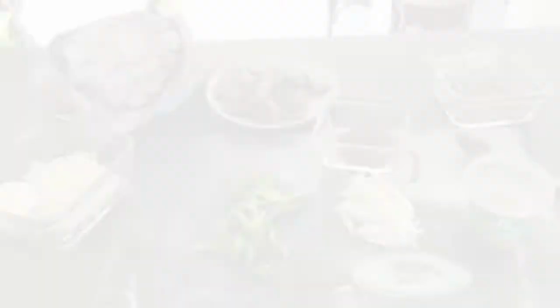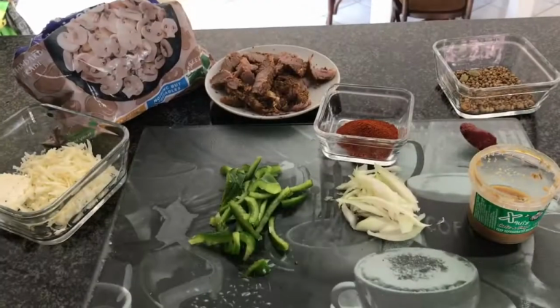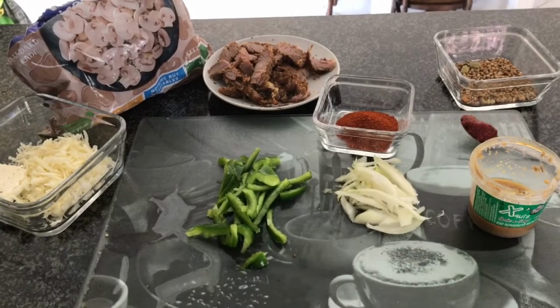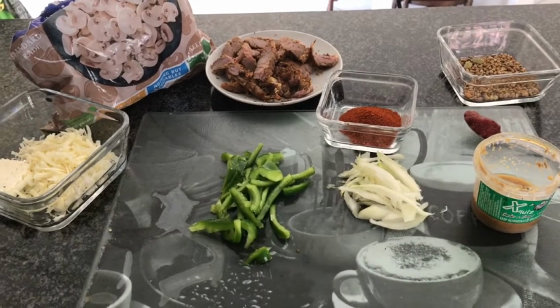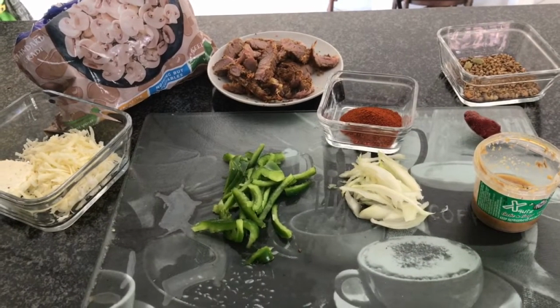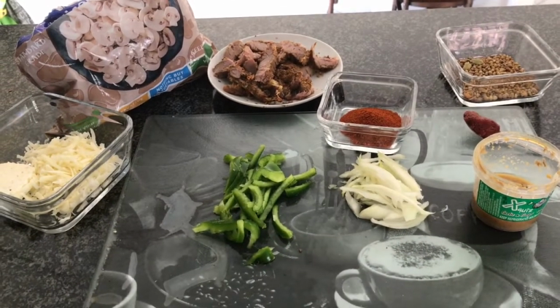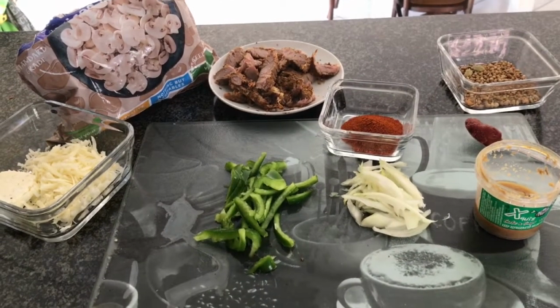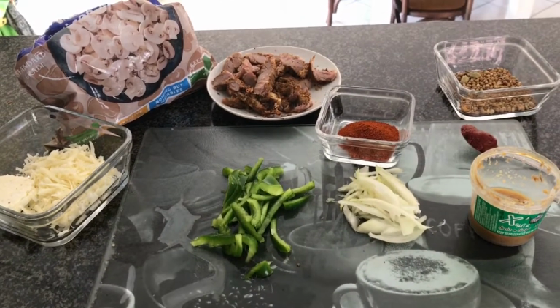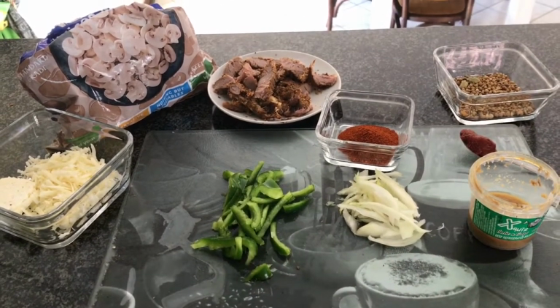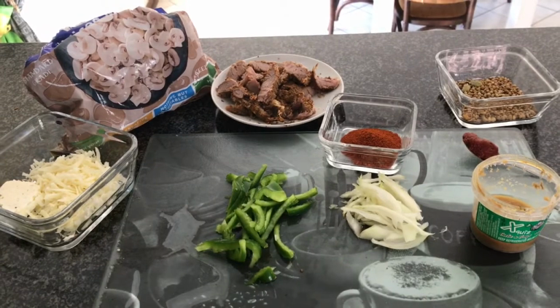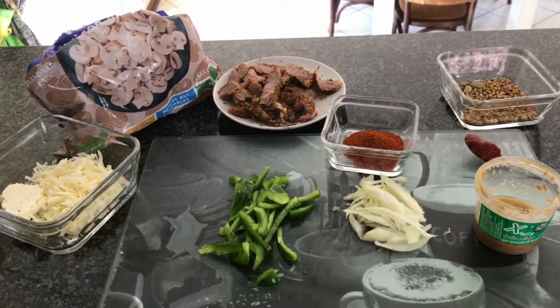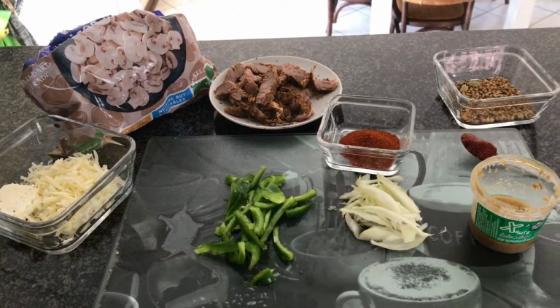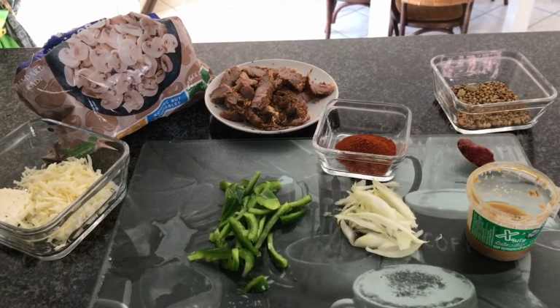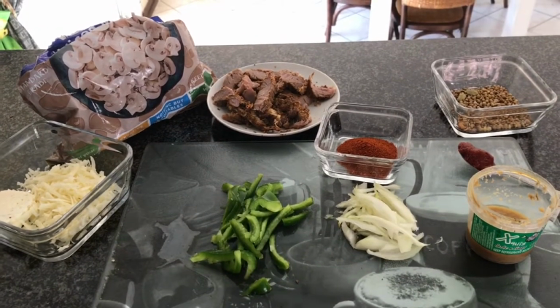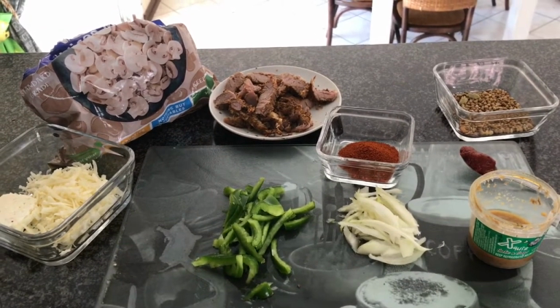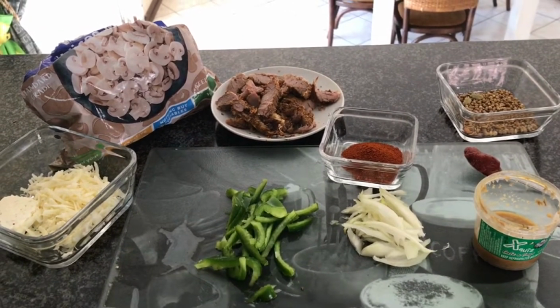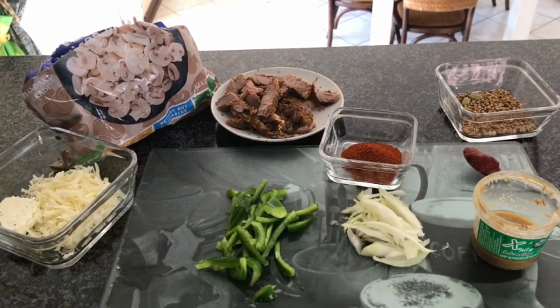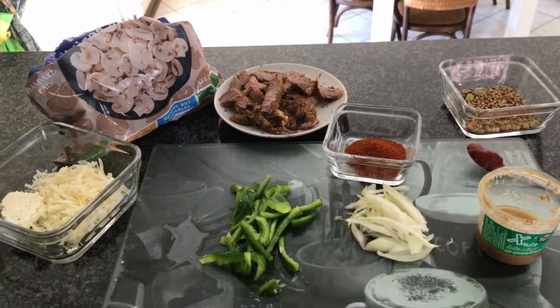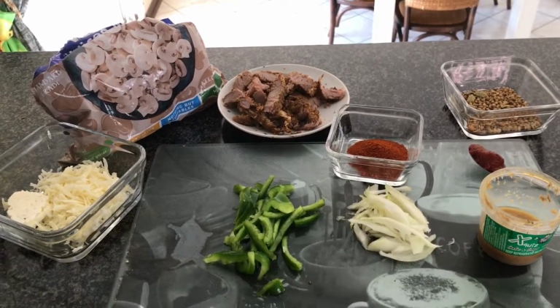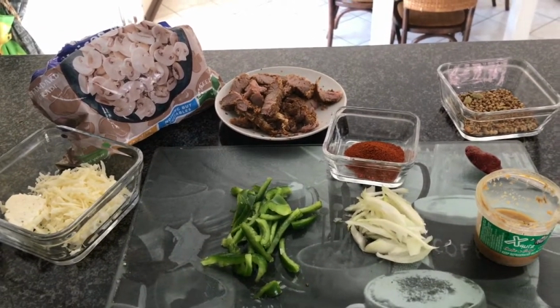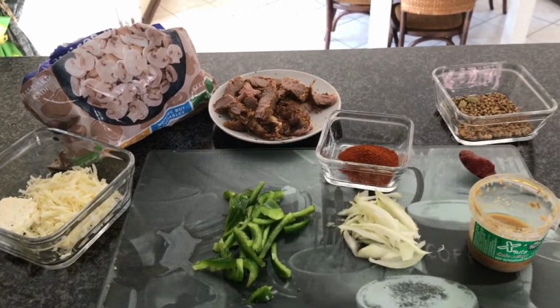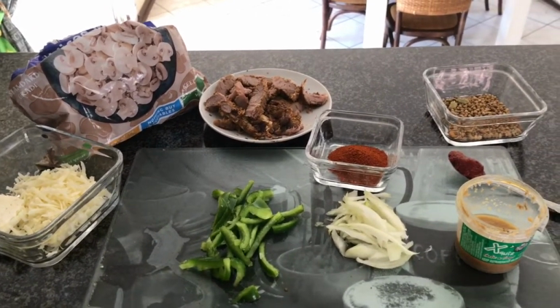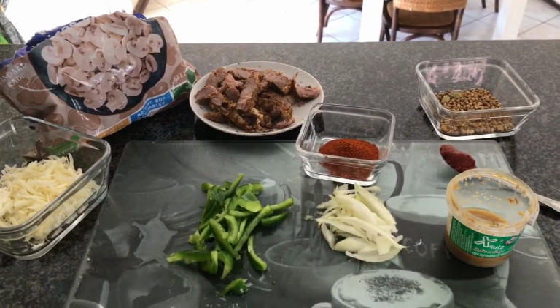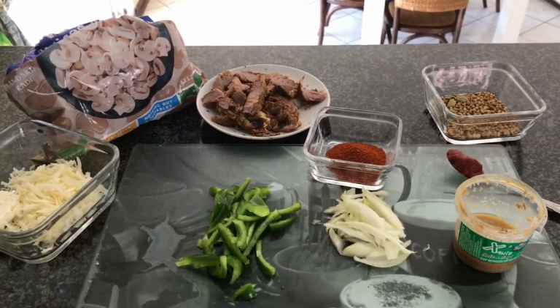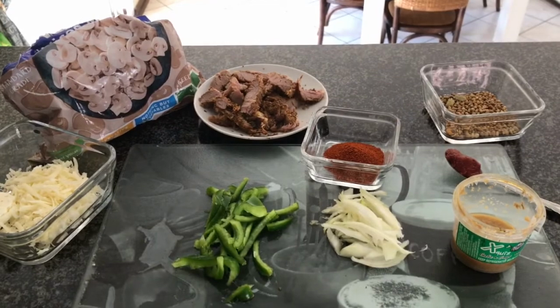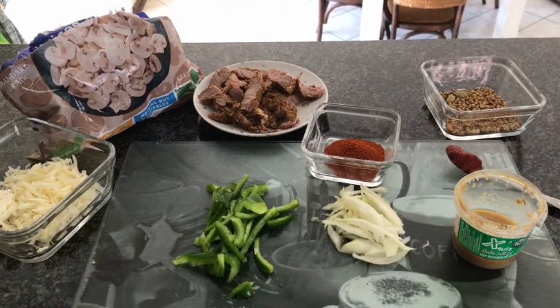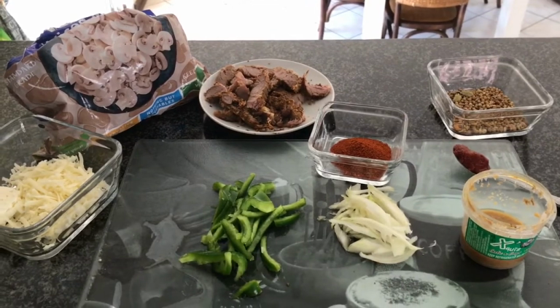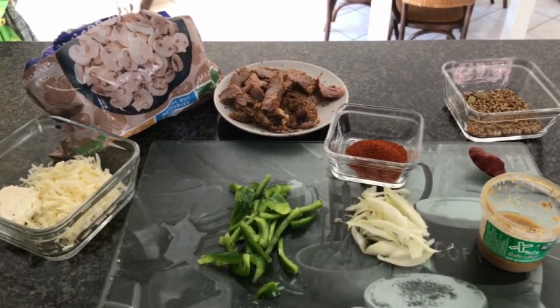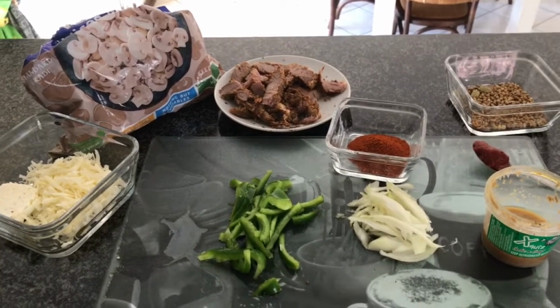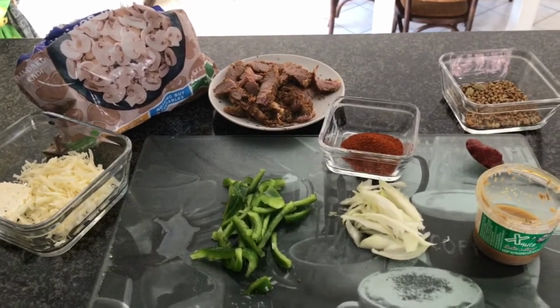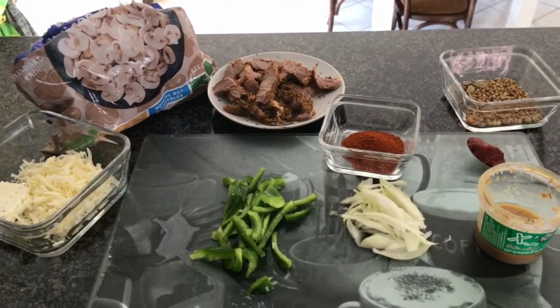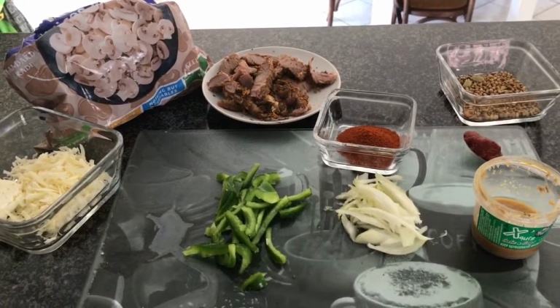Welcome back to my channel. Today I'm going to make a quick, easy, hassle-free meal. It's called a masala steak cheese melt.